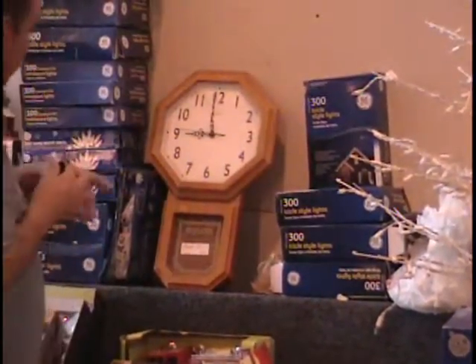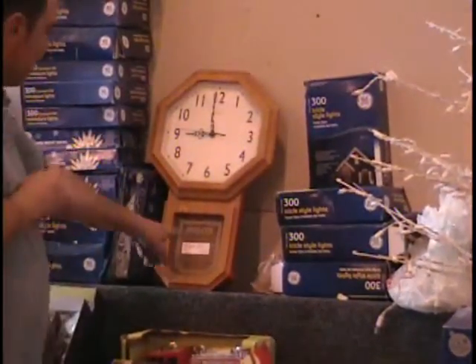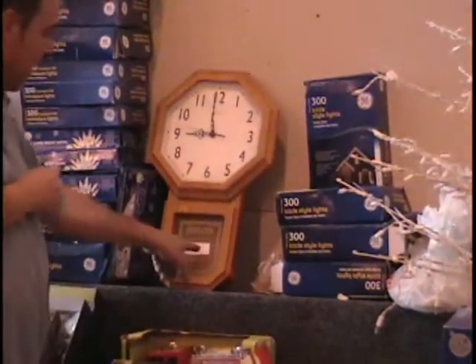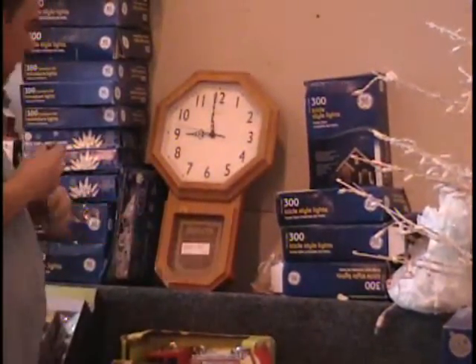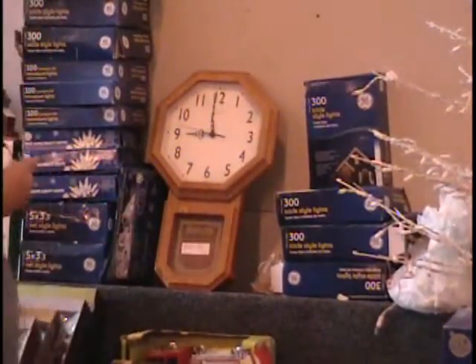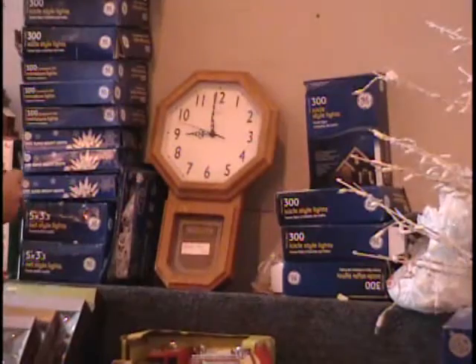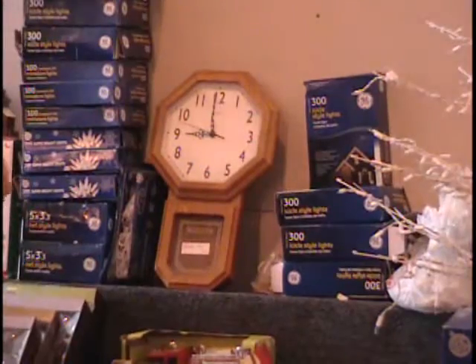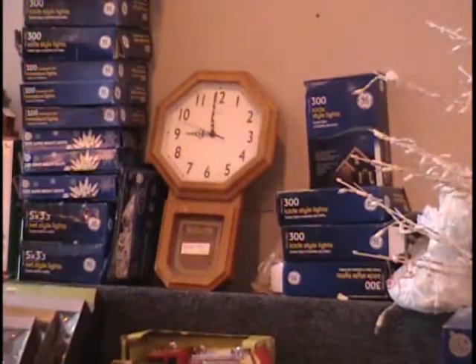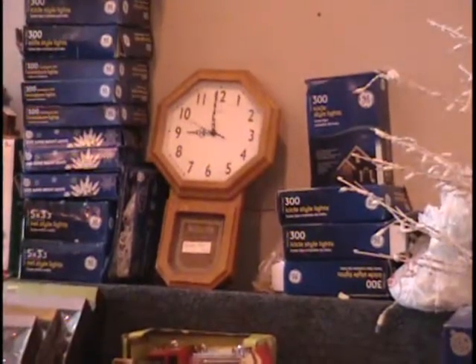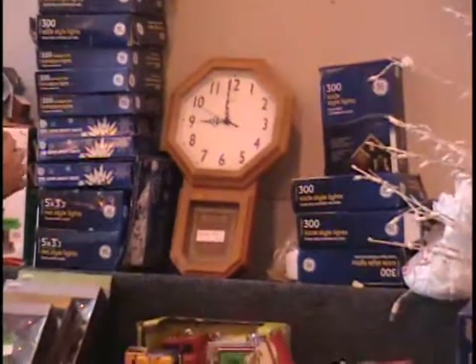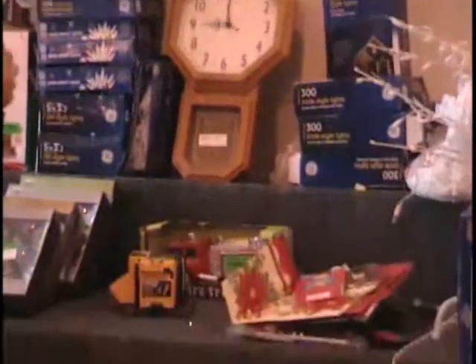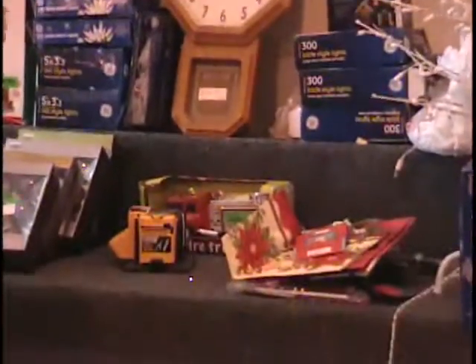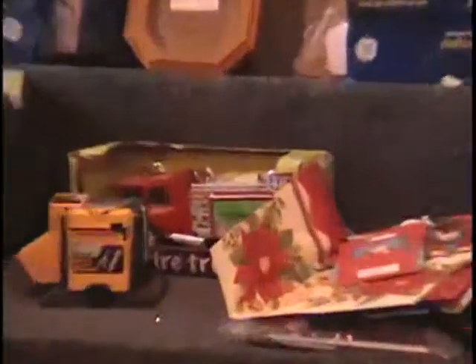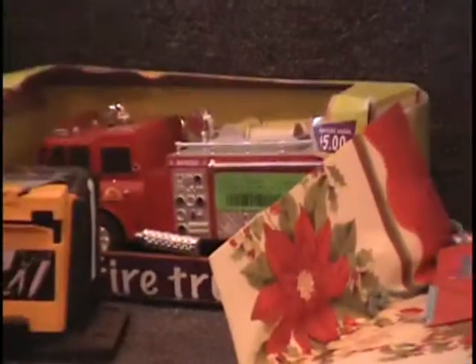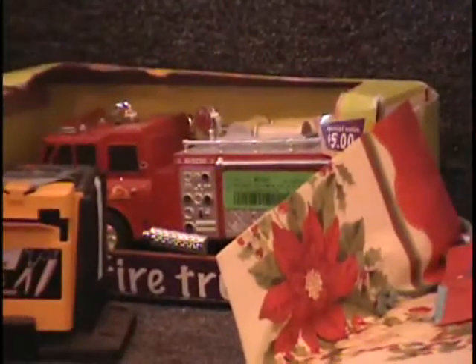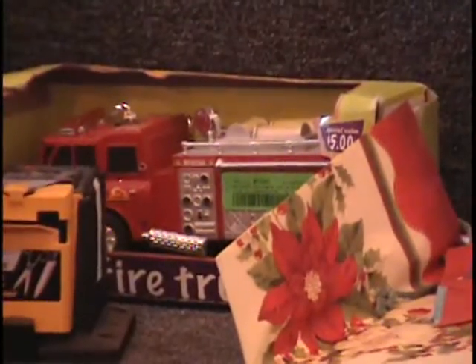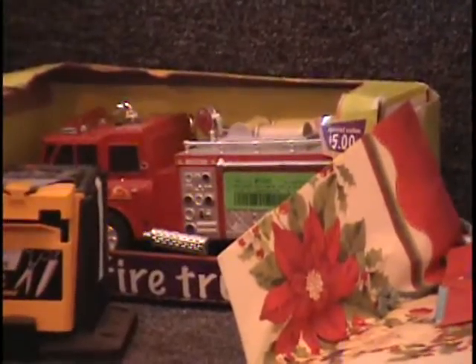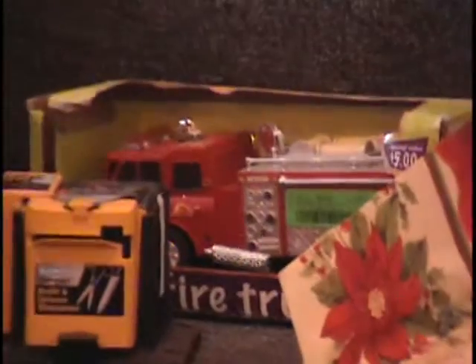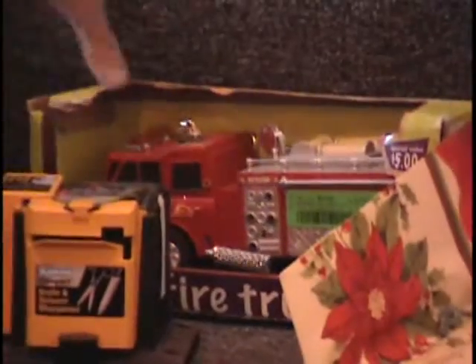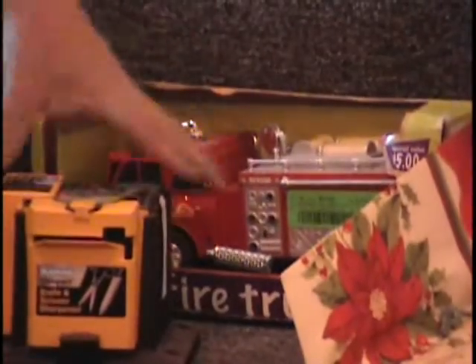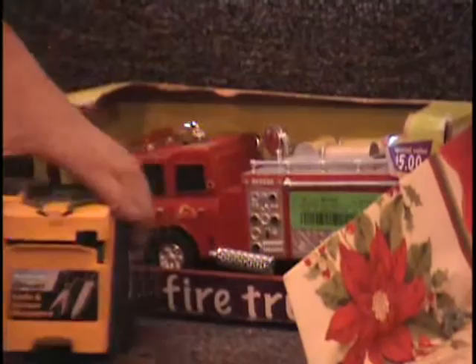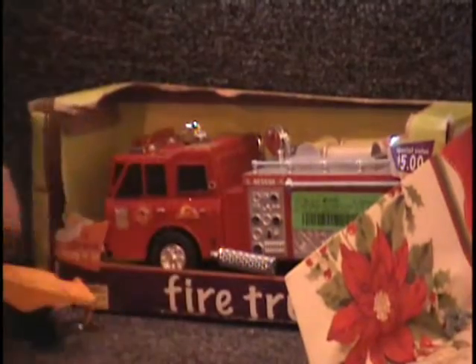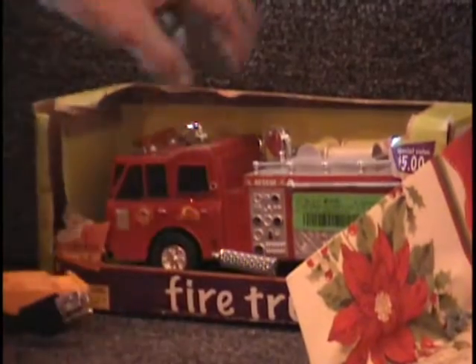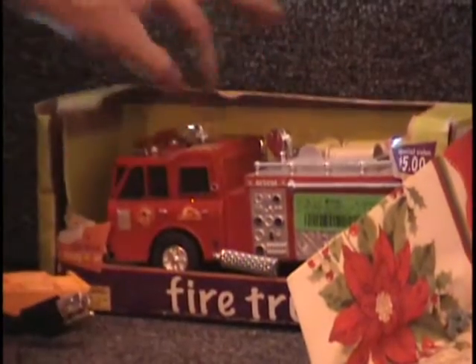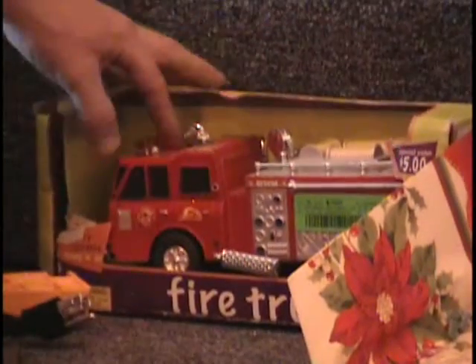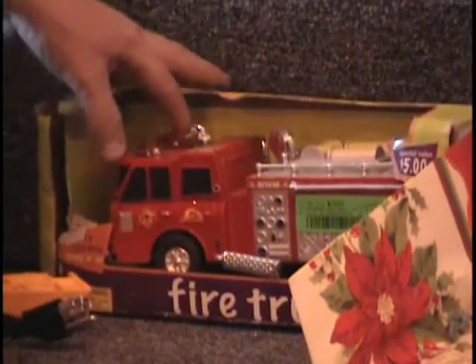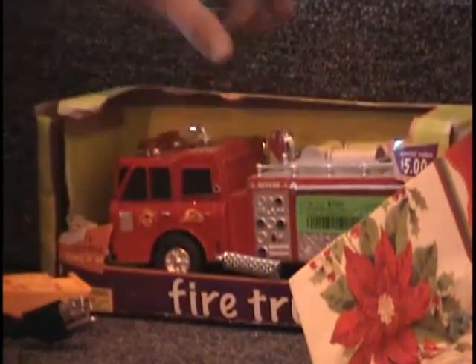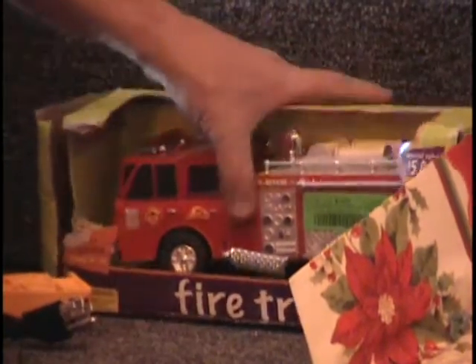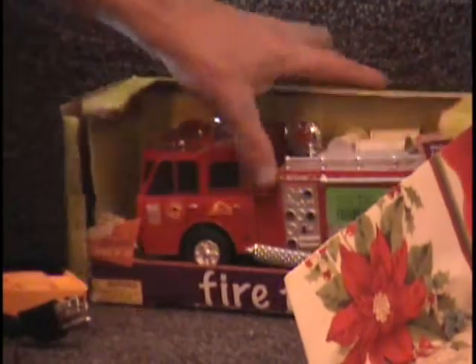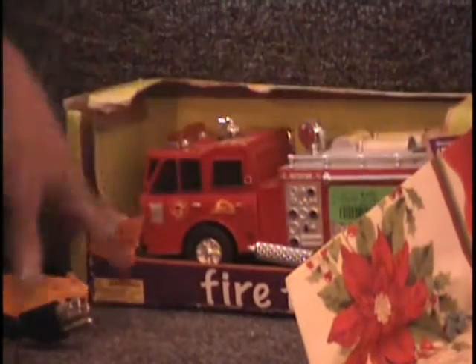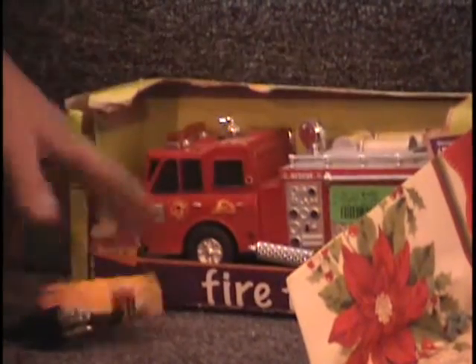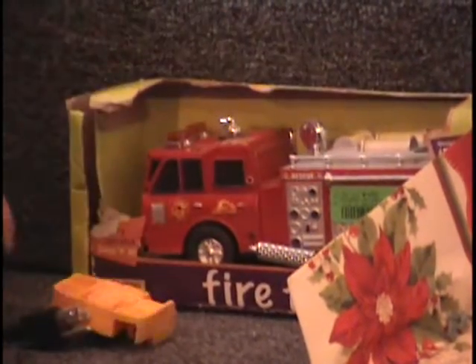It's missing the pendulum. I've got a little toy fire truck here that sells for five bucks in the store. It's in the box, just for kids. Call and give me a bid on this. You can start it at a dollar.